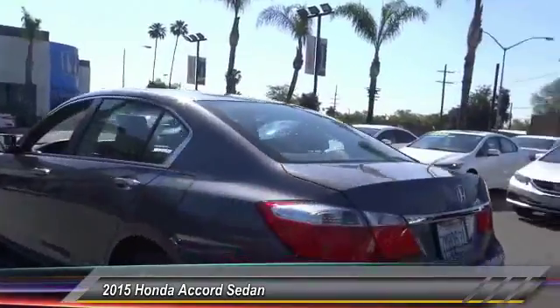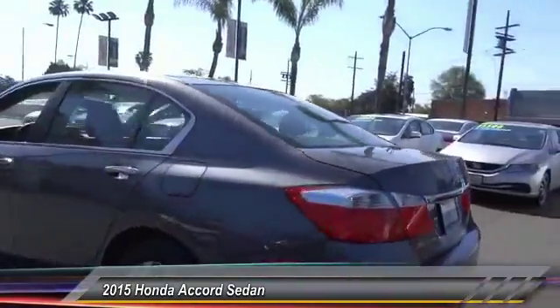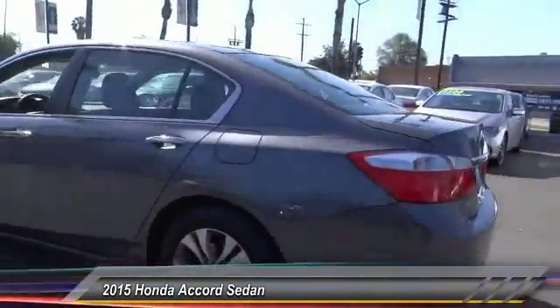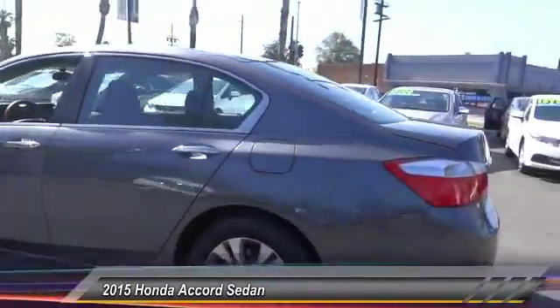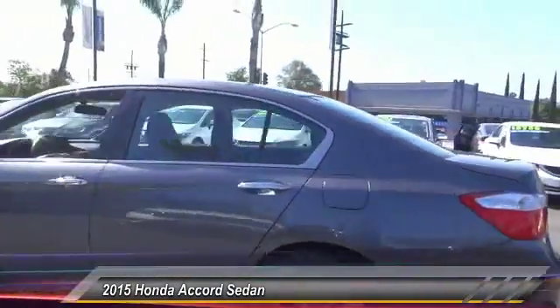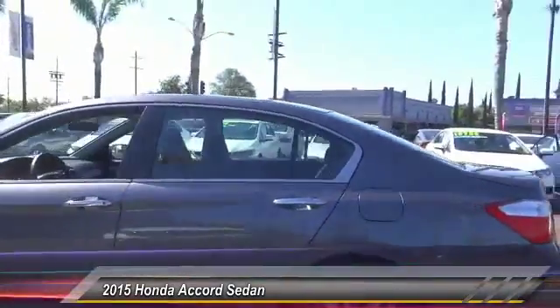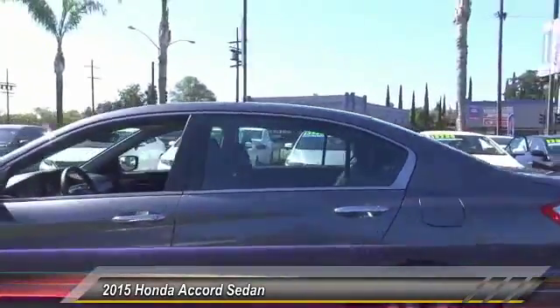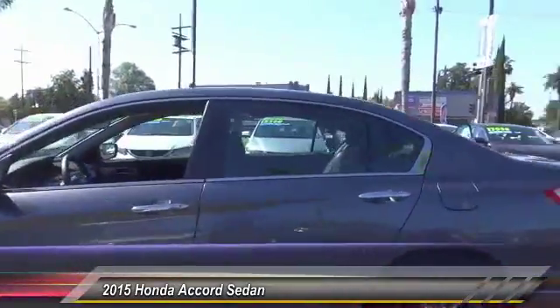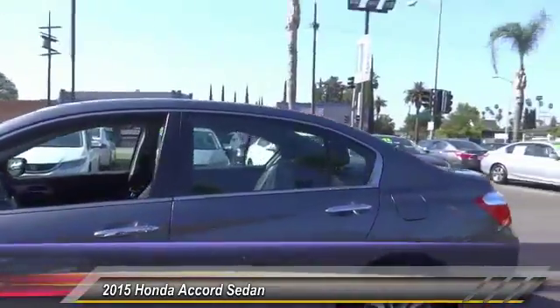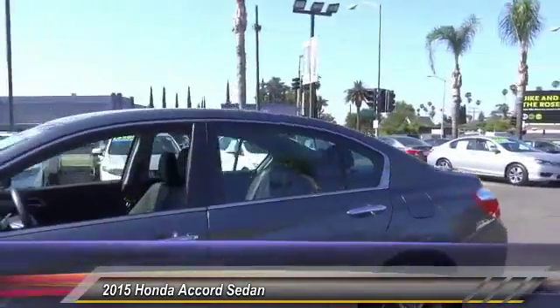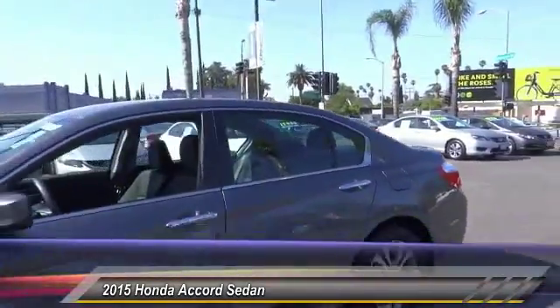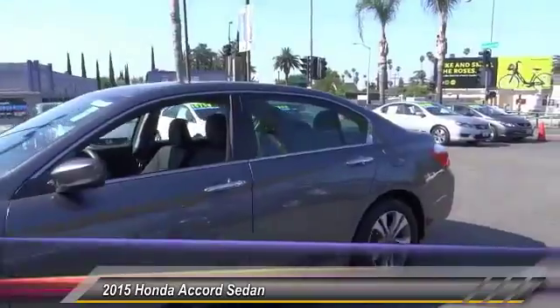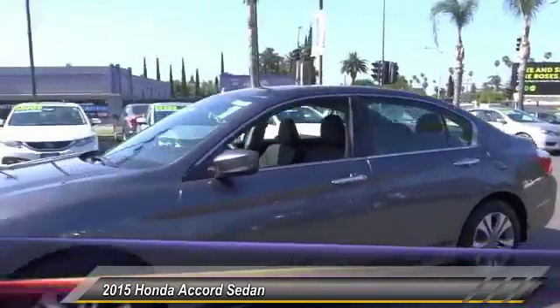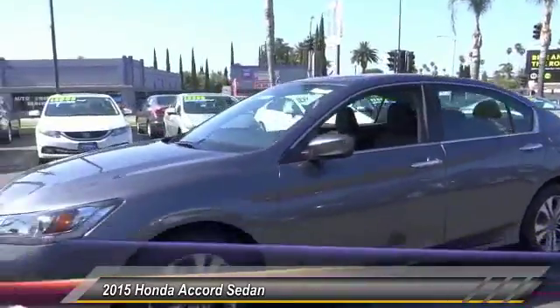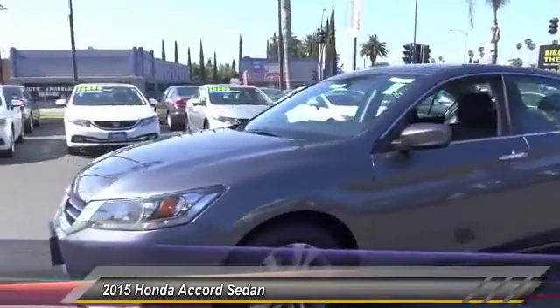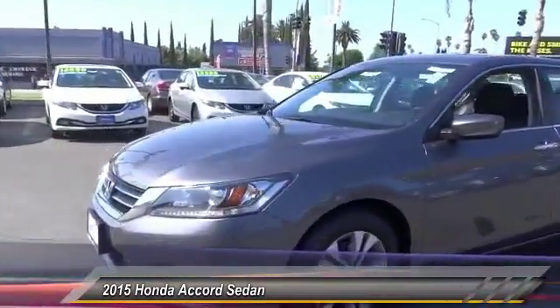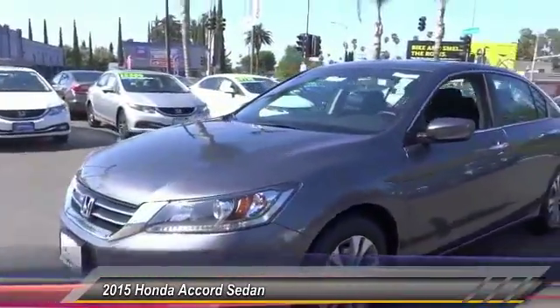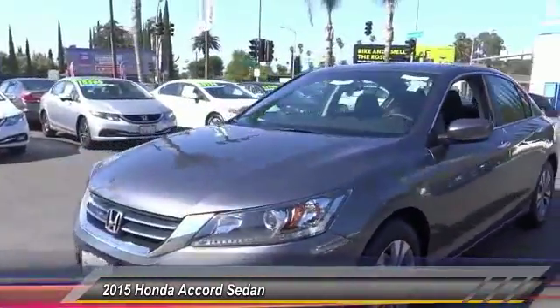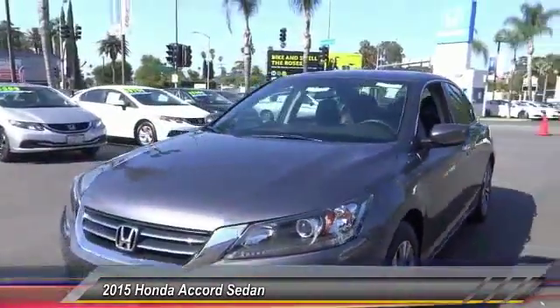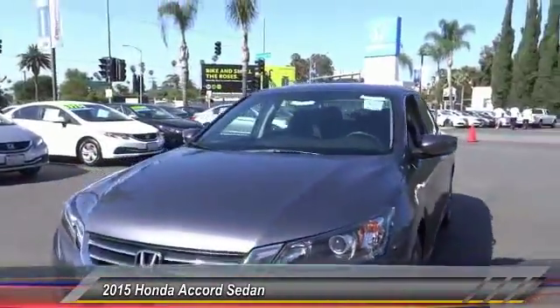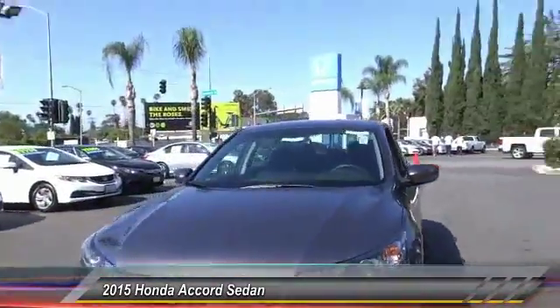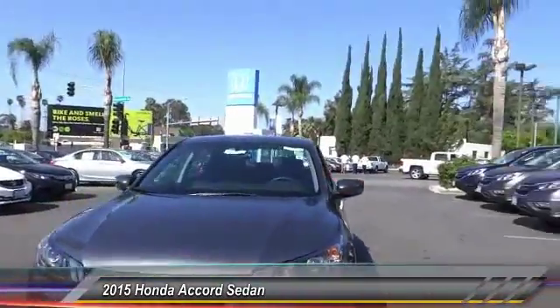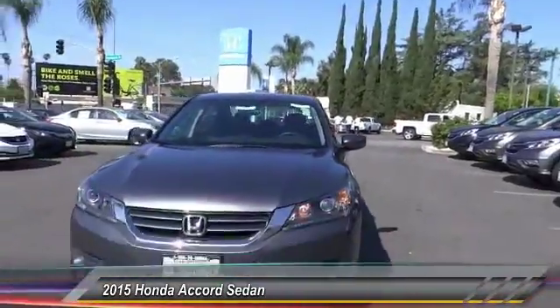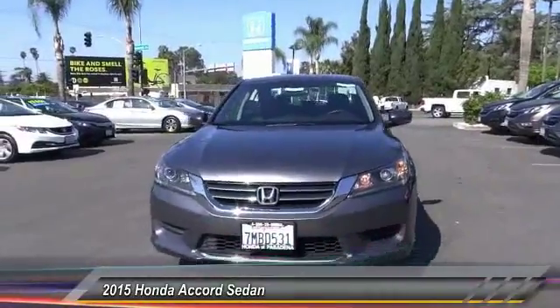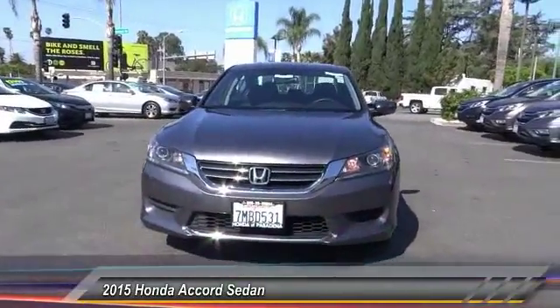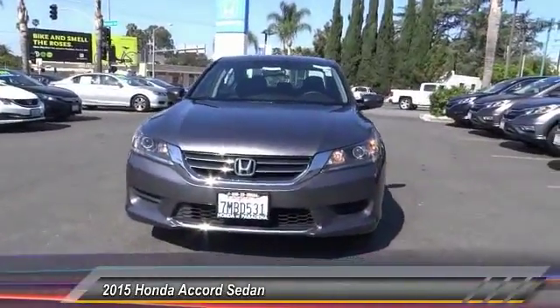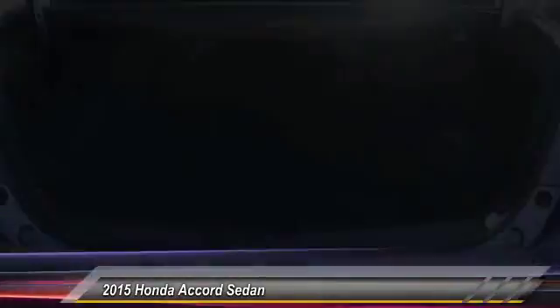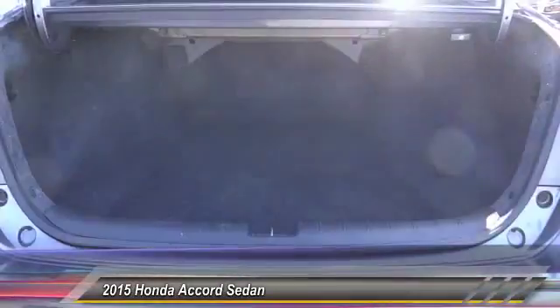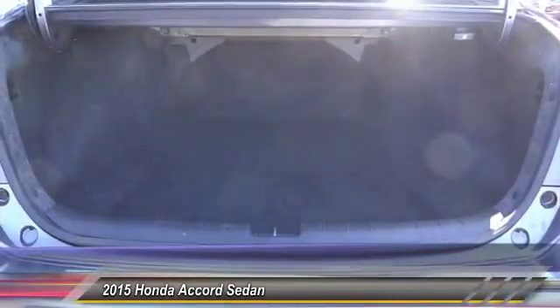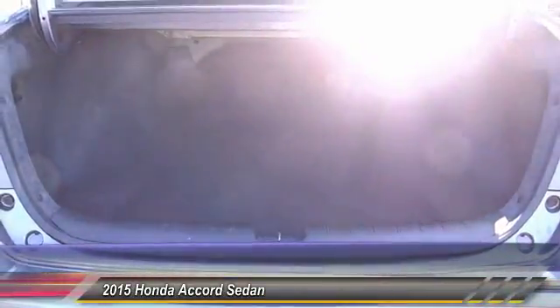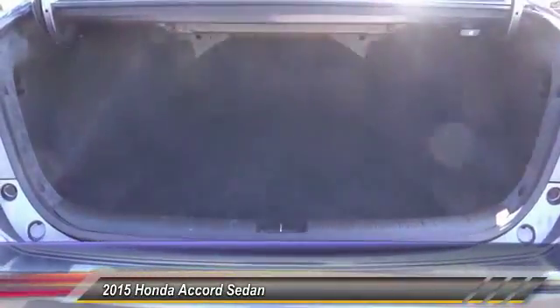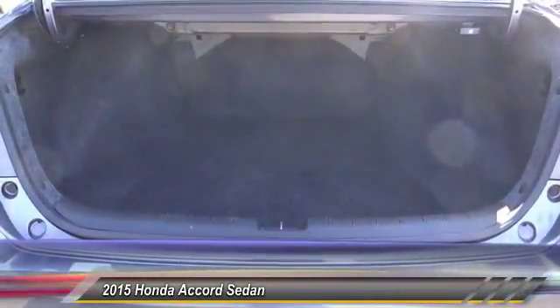Here are some of this vehicle's great options: traction control, dual airbags, air conditioning, power steering, alloy wheels, four-wheel disc brakes, electronic stability control, trip computer, power windows, and rear window defroster.